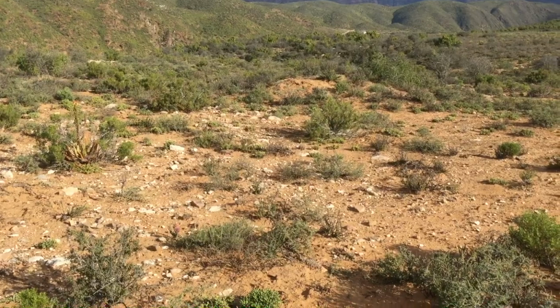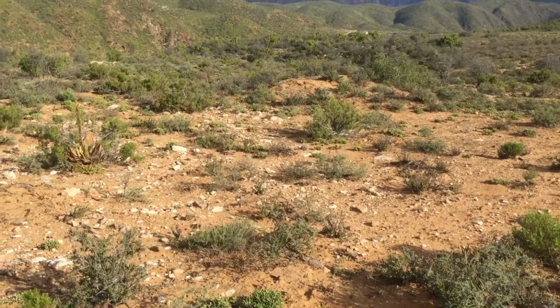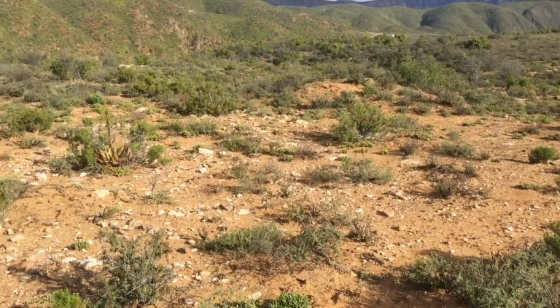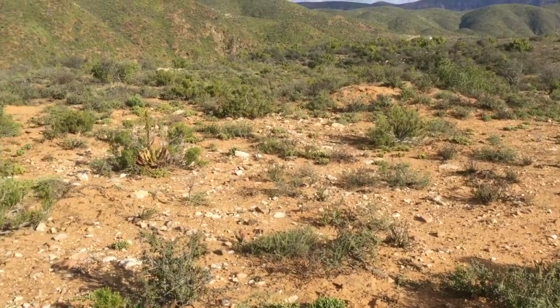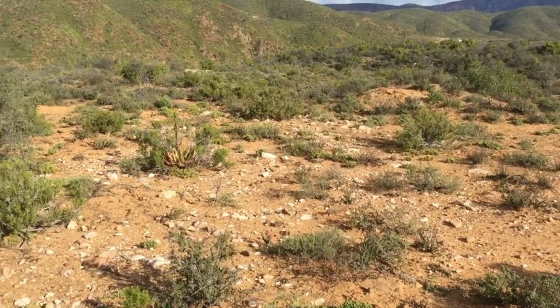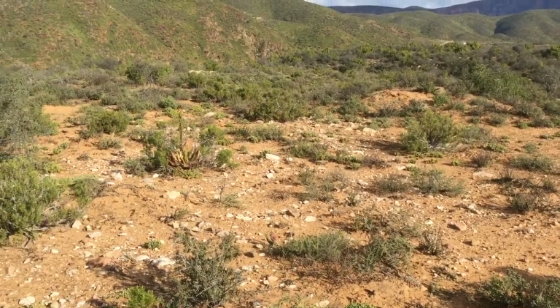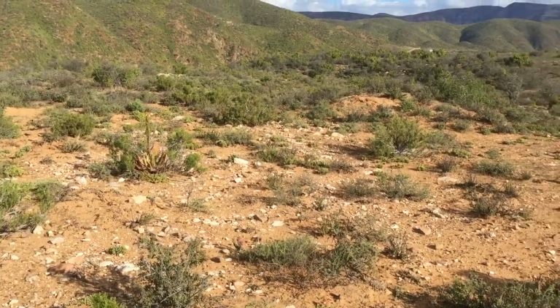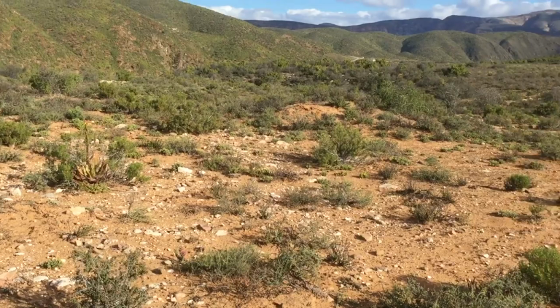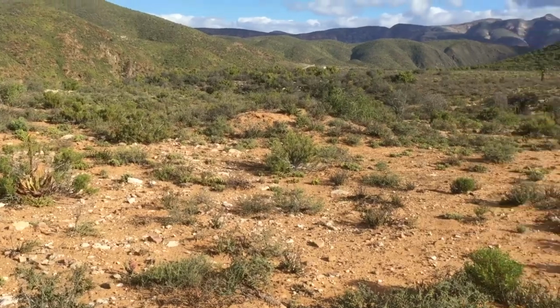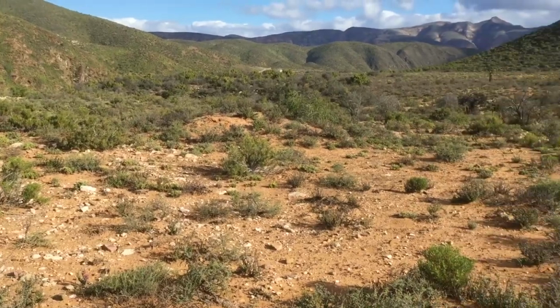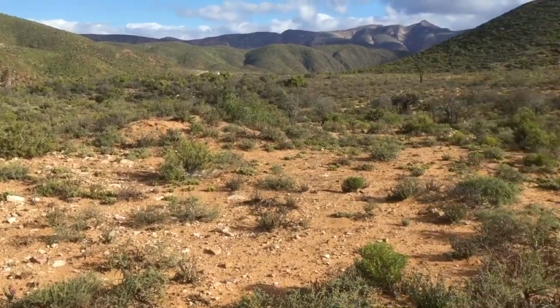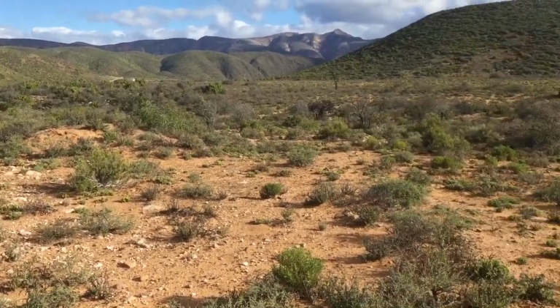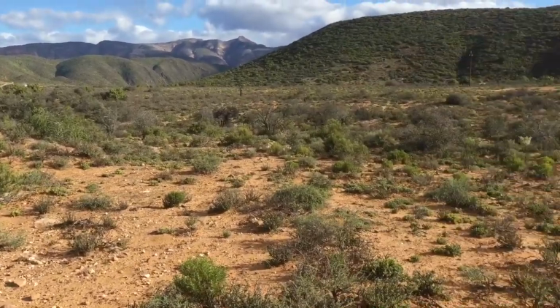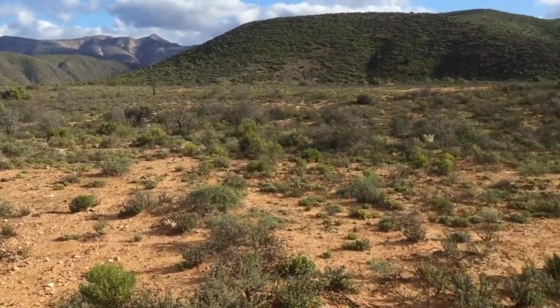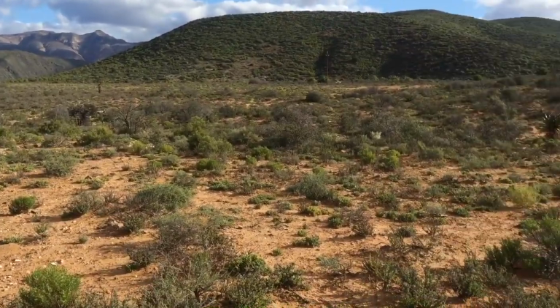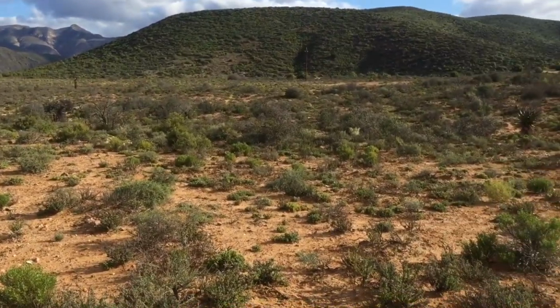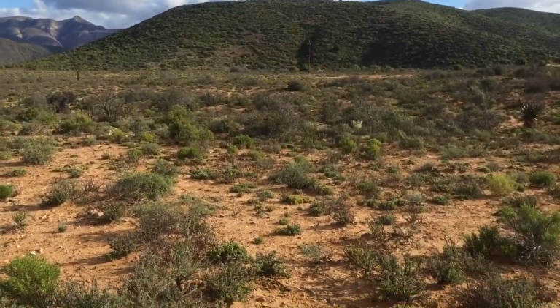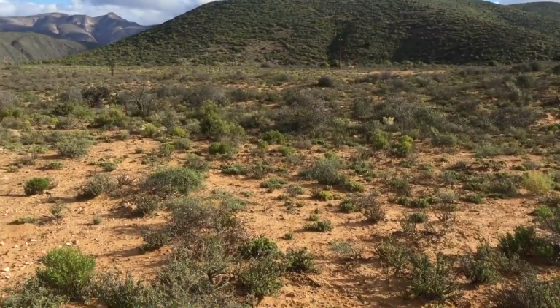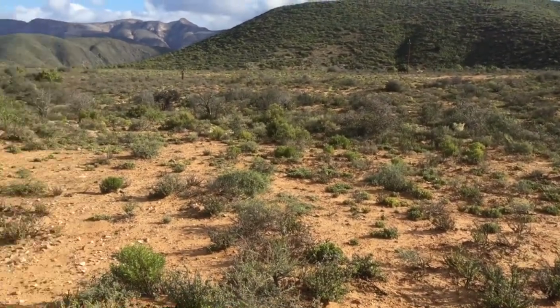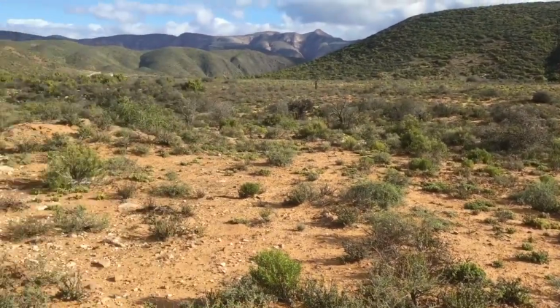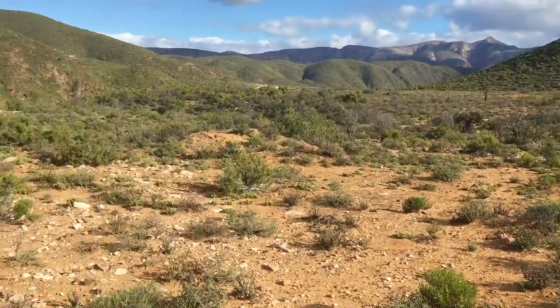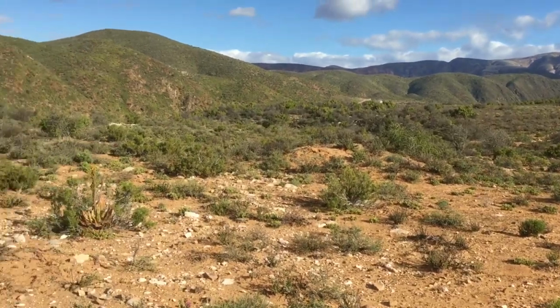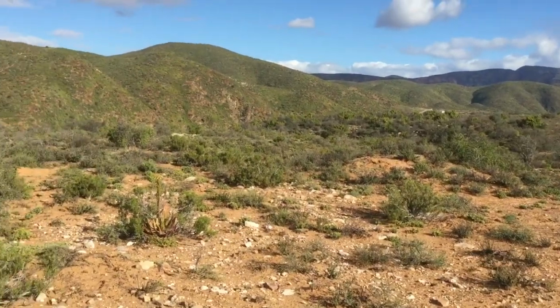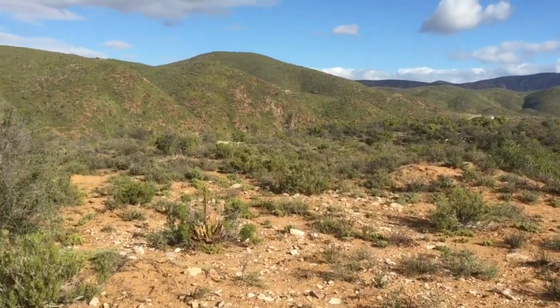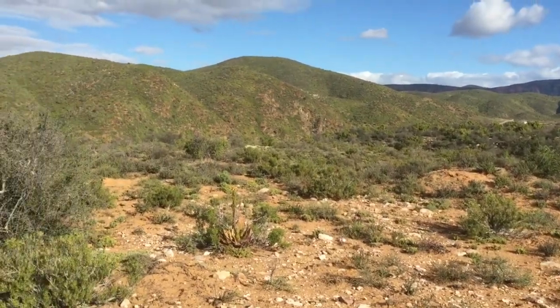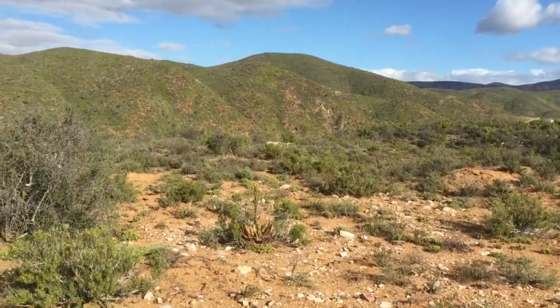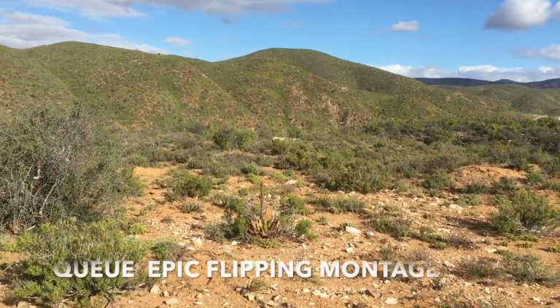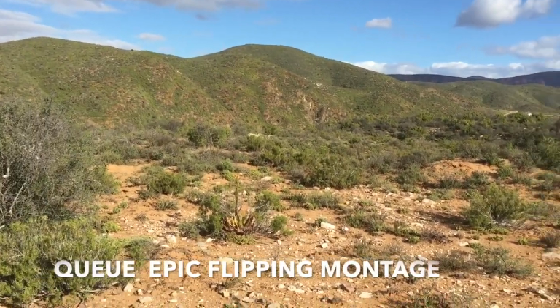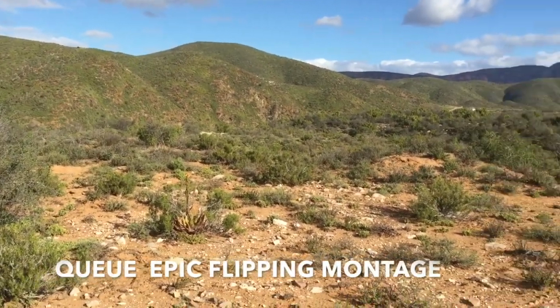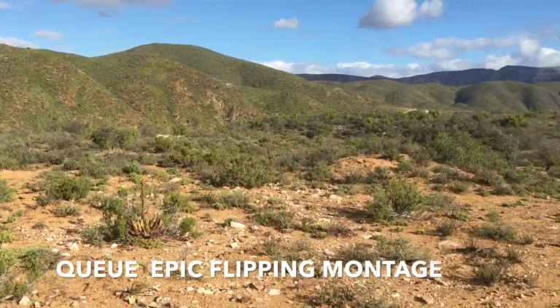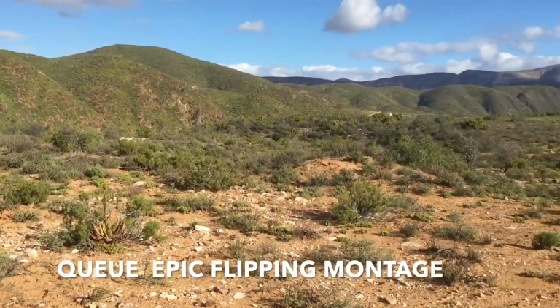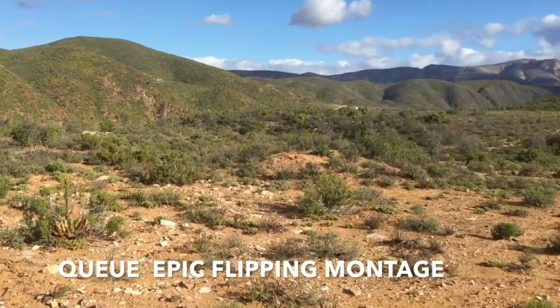There are a lot of small rocks to flip here, so I'm just going to take a quick time lapse from a first-person view of flipping them and see if I can find anything on camera.